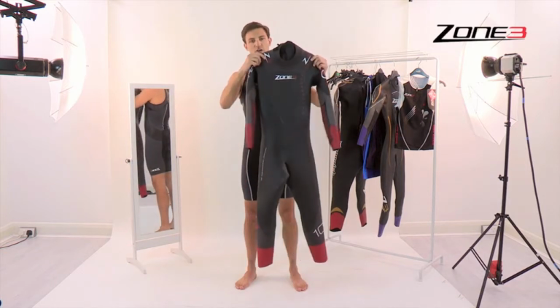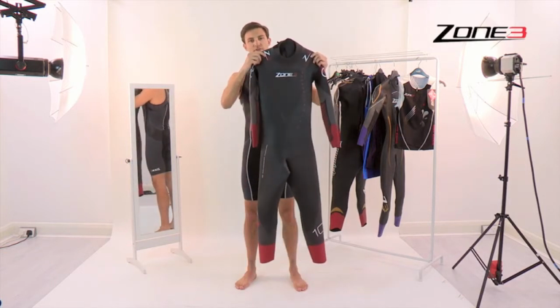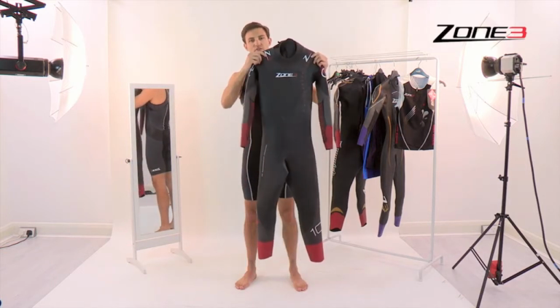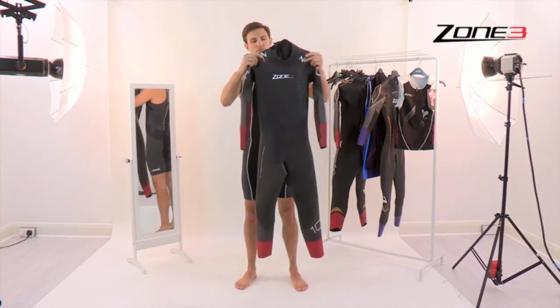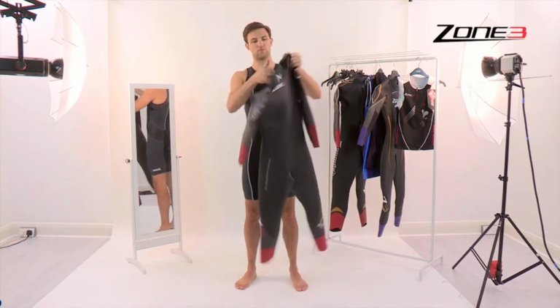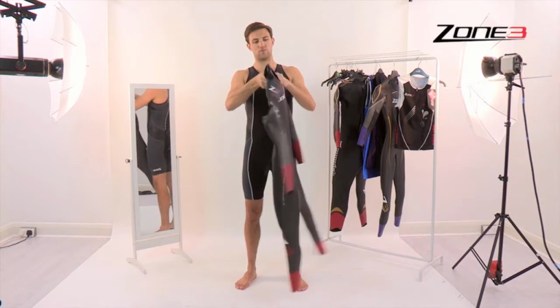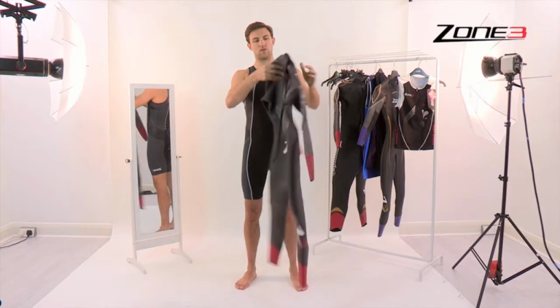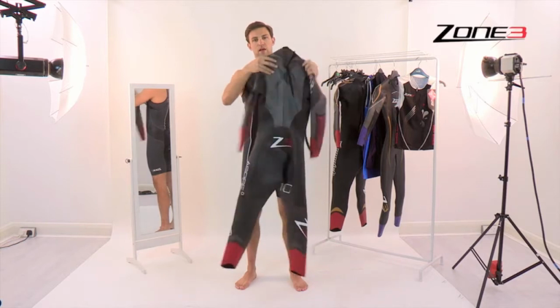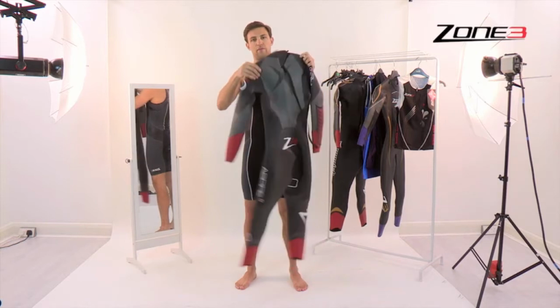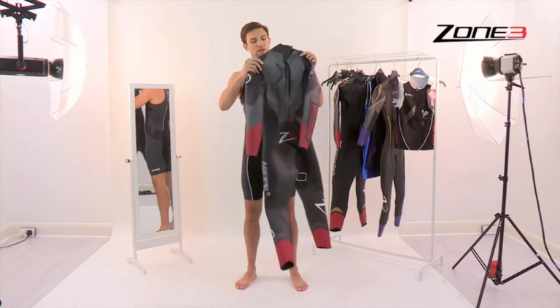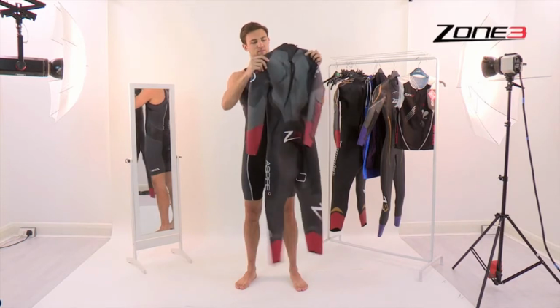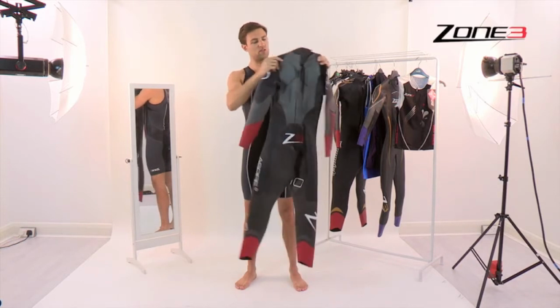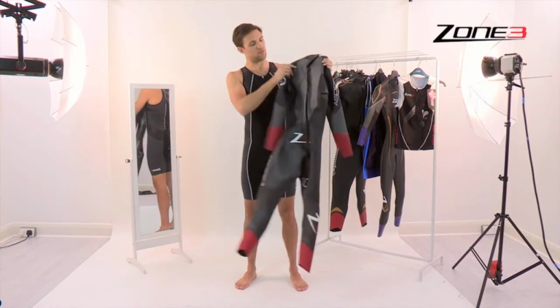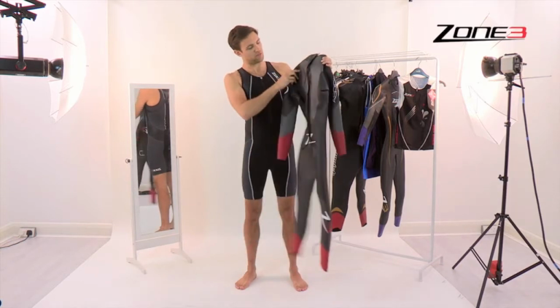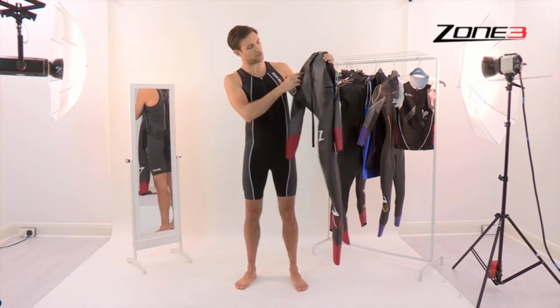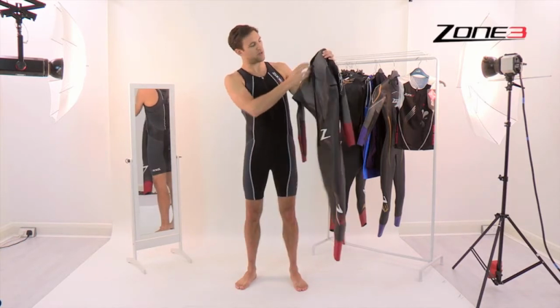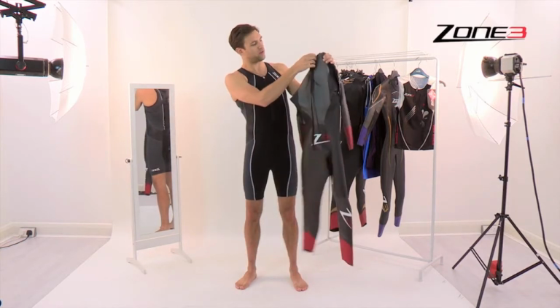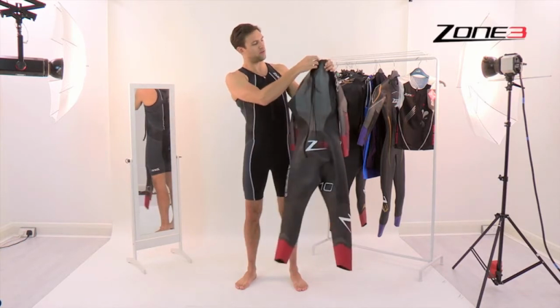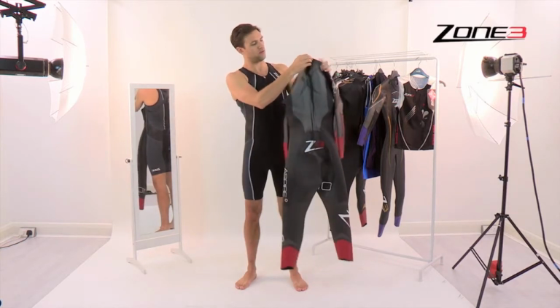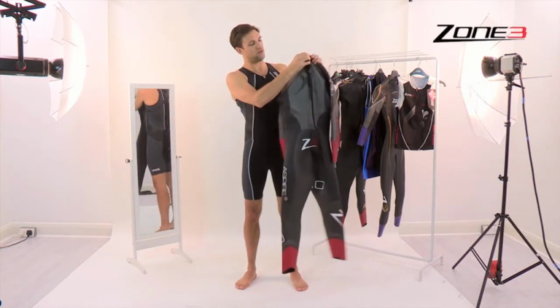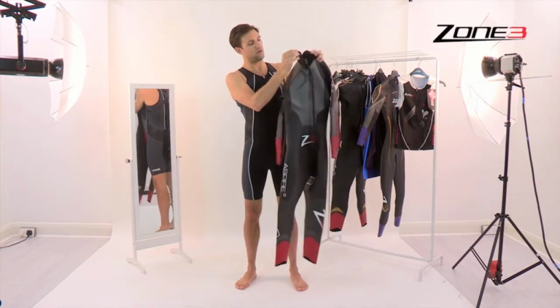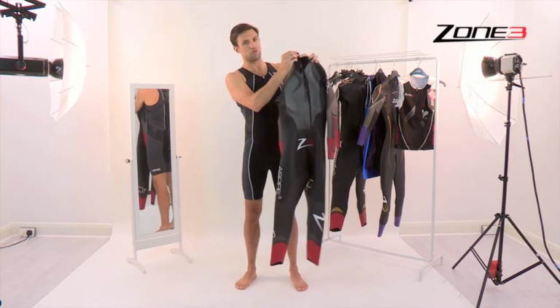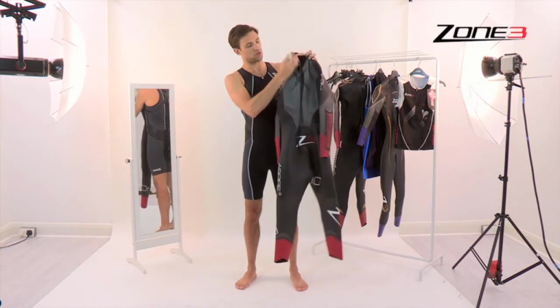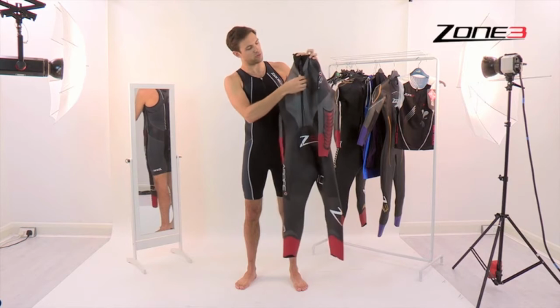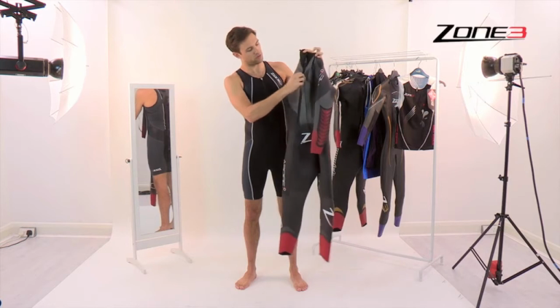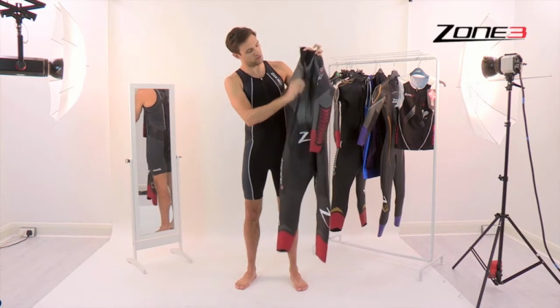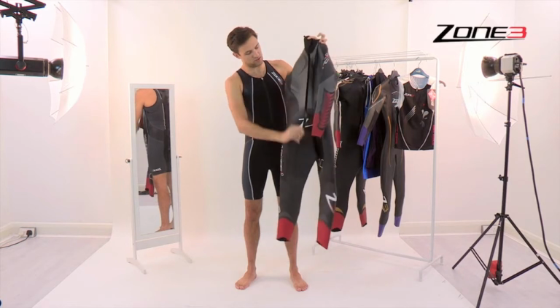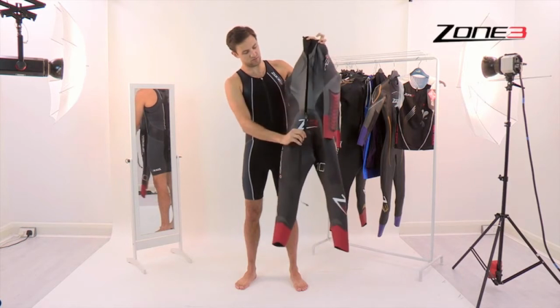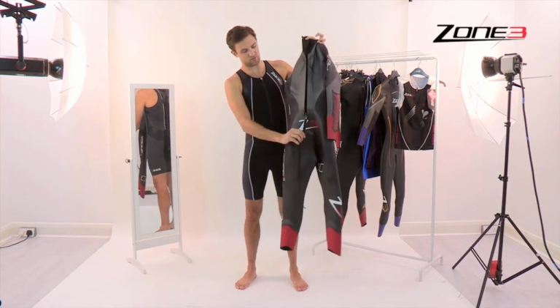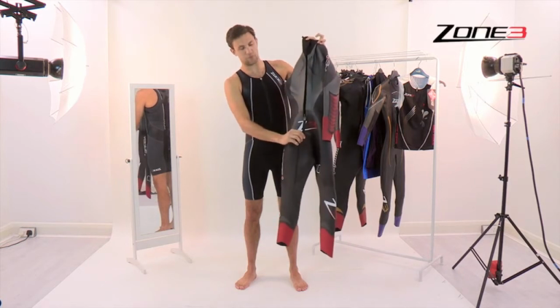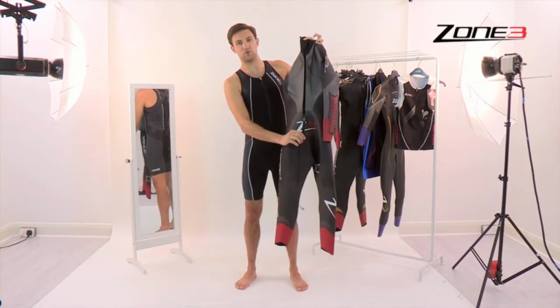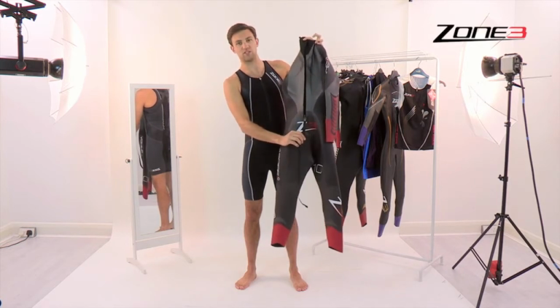The front and the back — zip is on the back, buckle at the top, downwards moving zip.